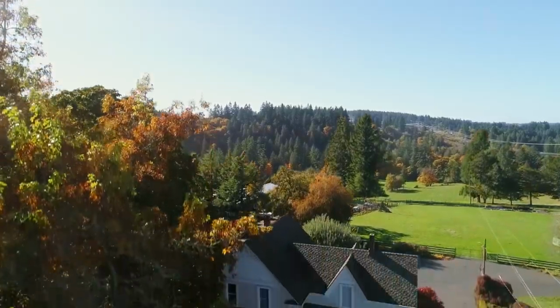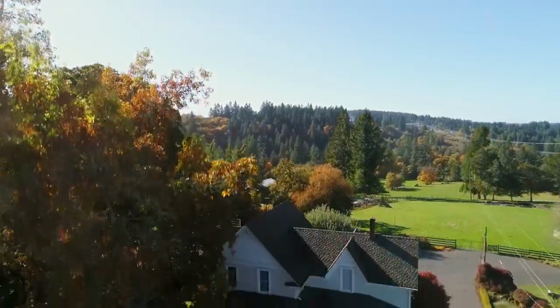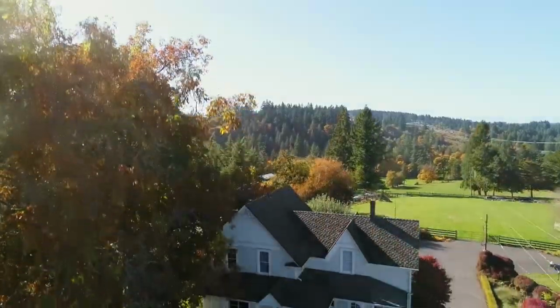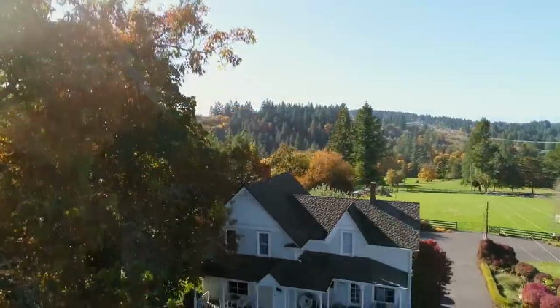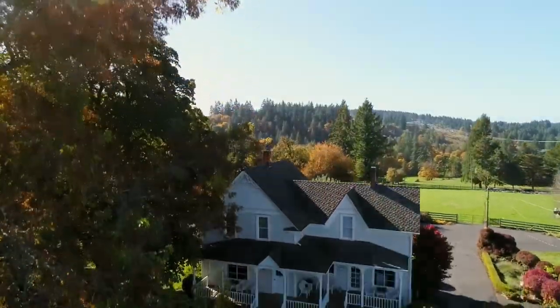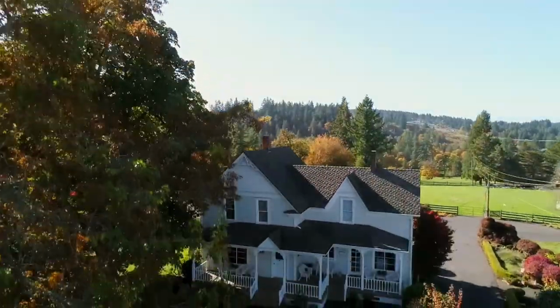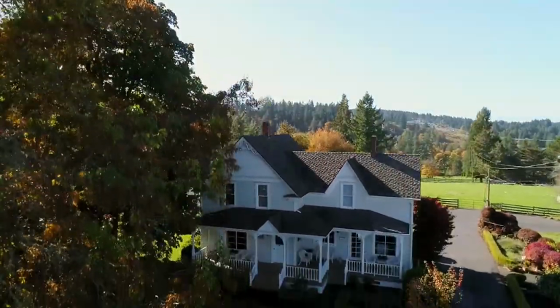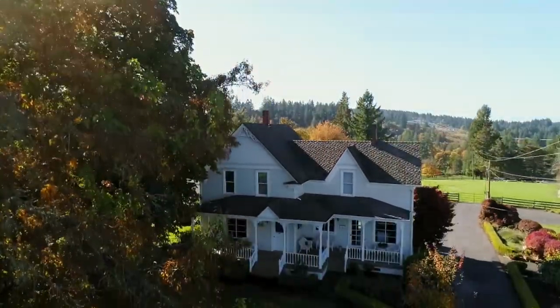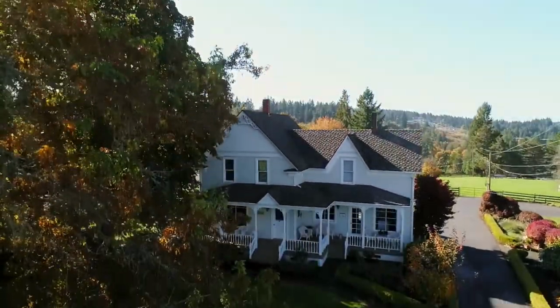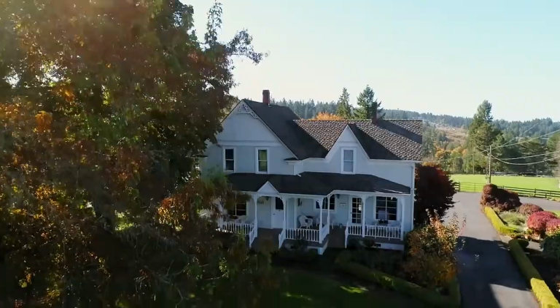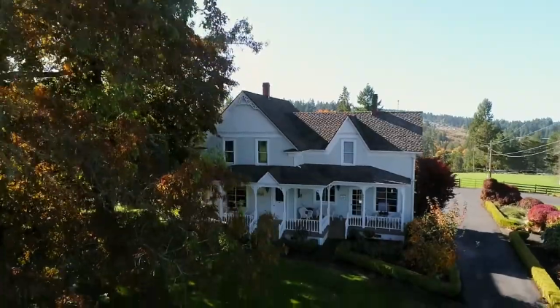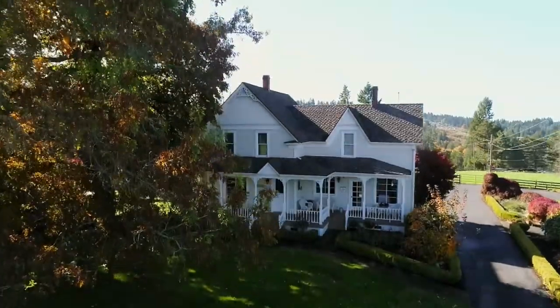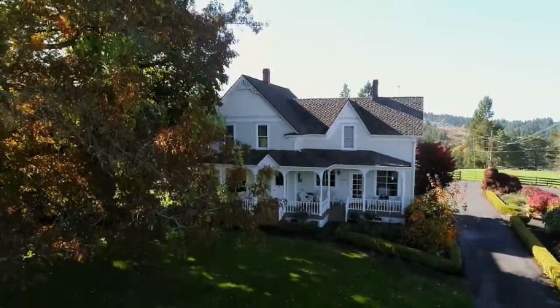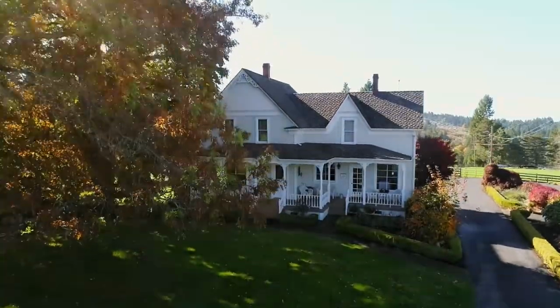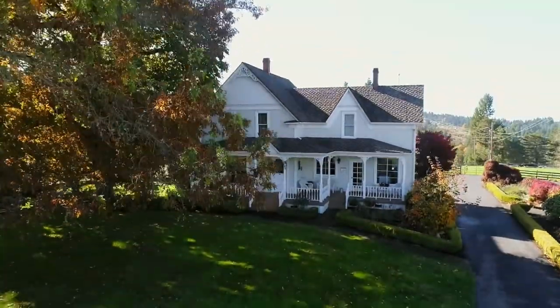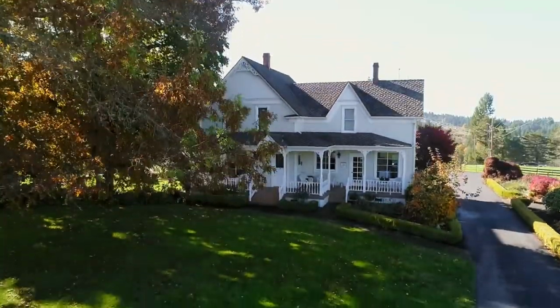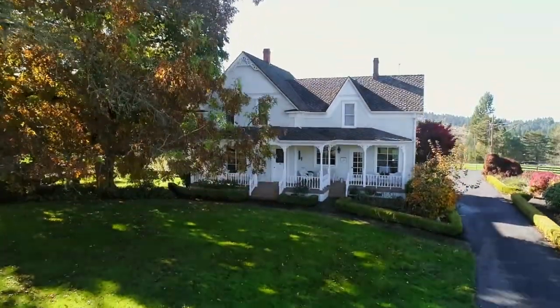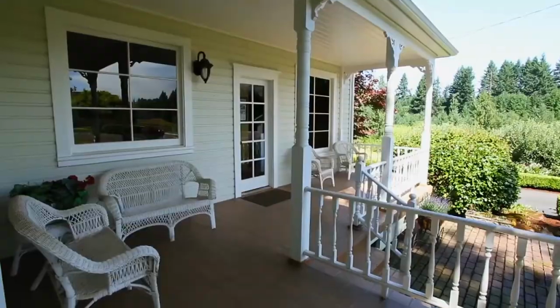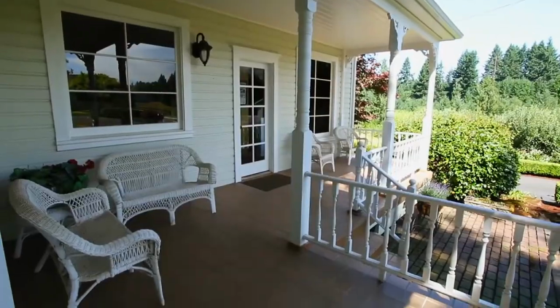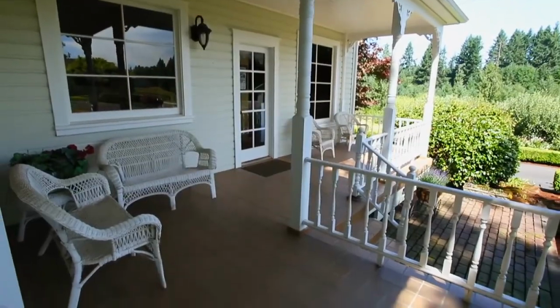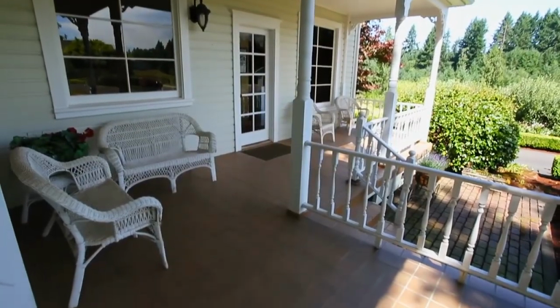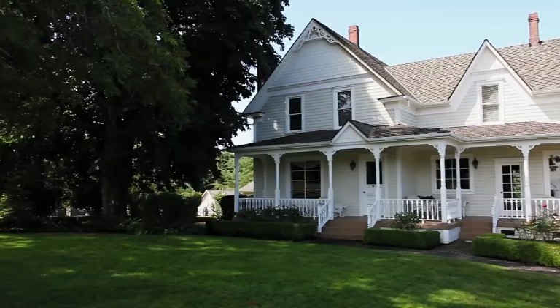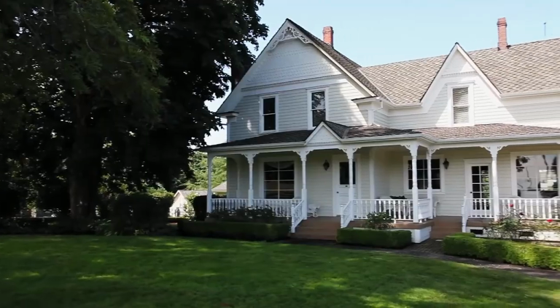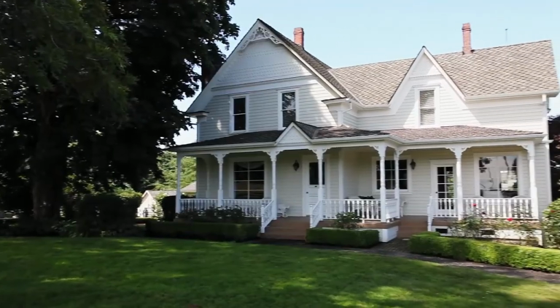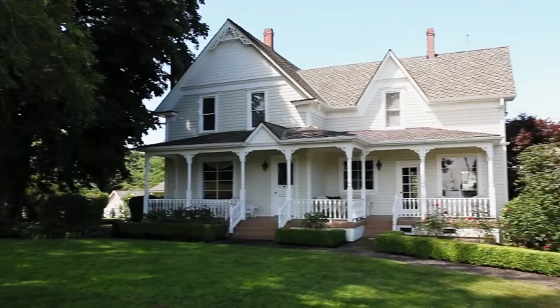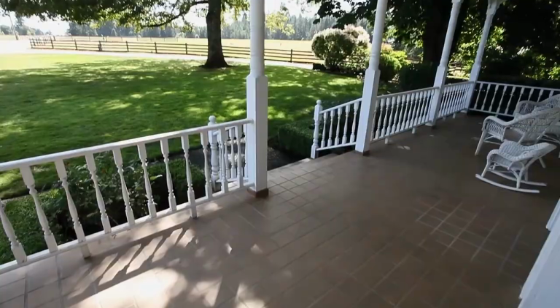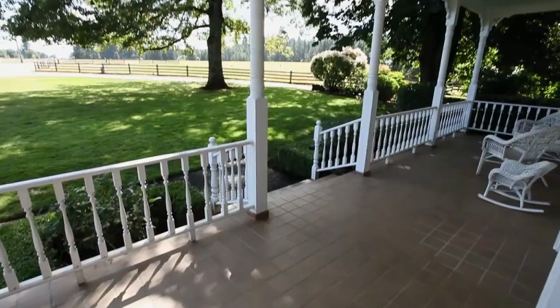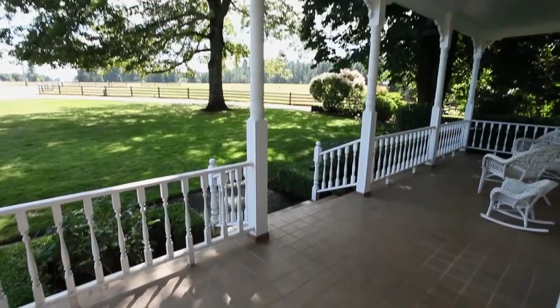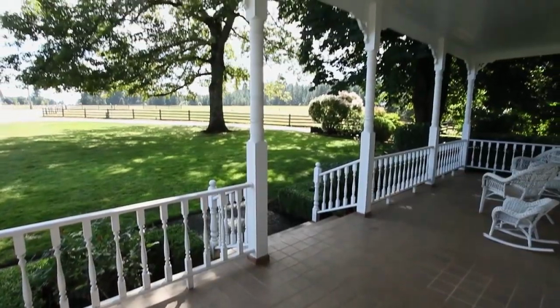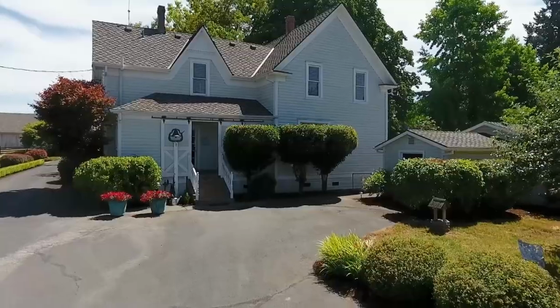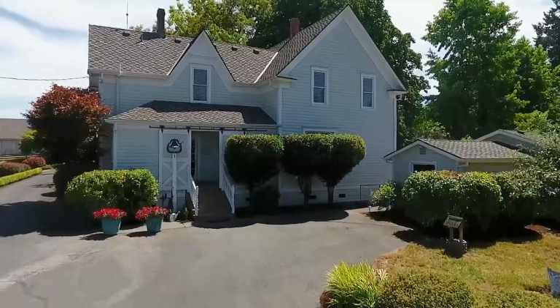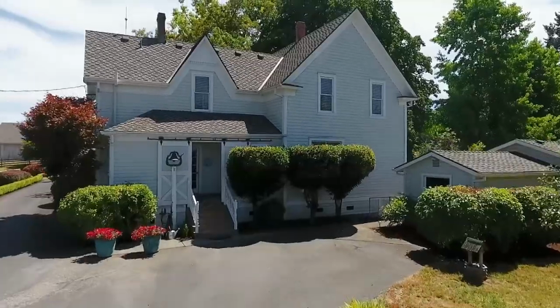Classic period details are reflected throughout this 3-bedroom, 2-bath, 2,000-square-foot charmer. It has a recently updated interior, exterior paint, and heating system.